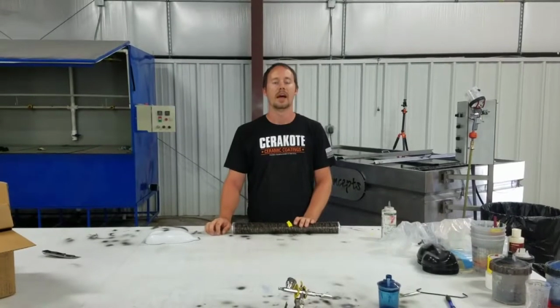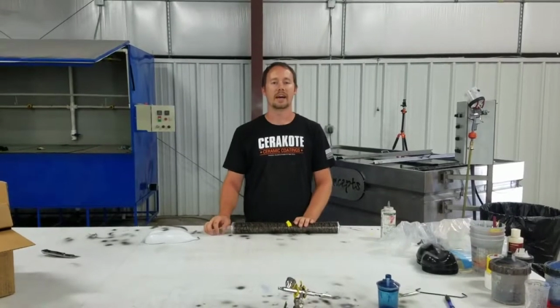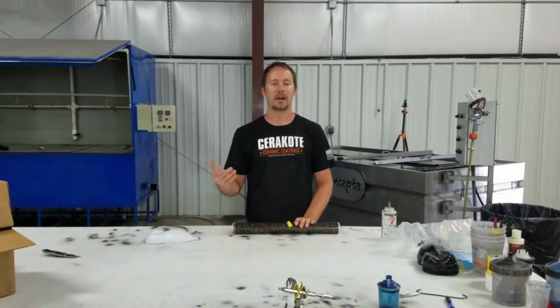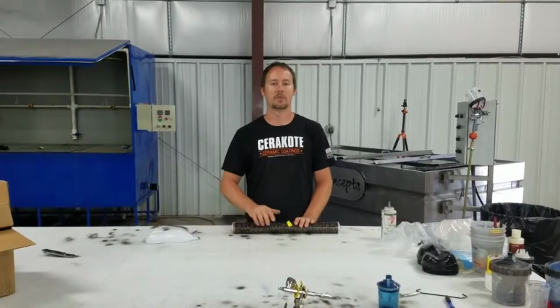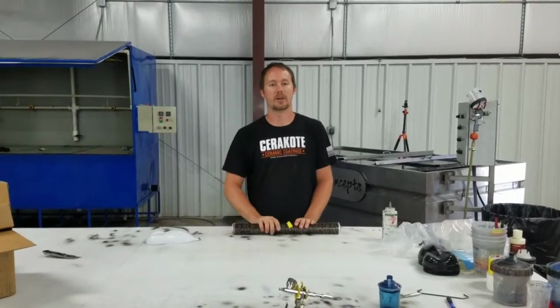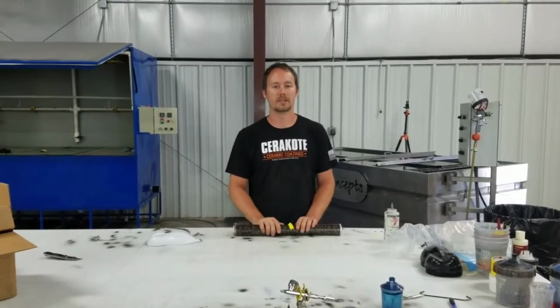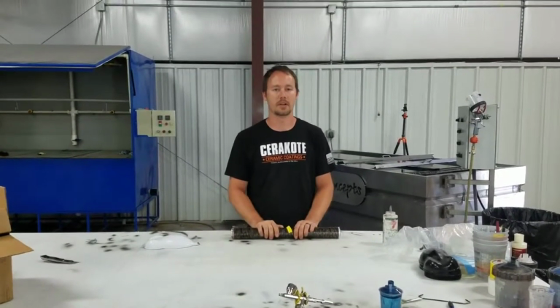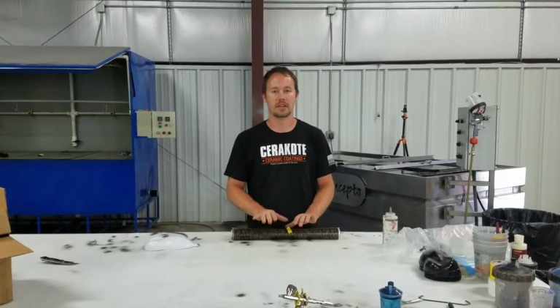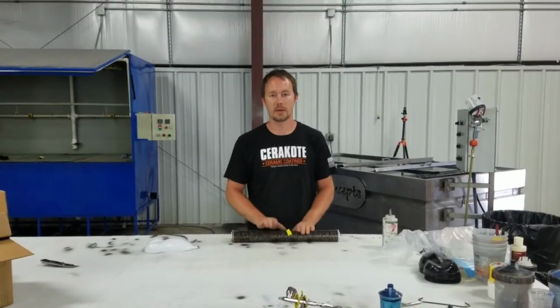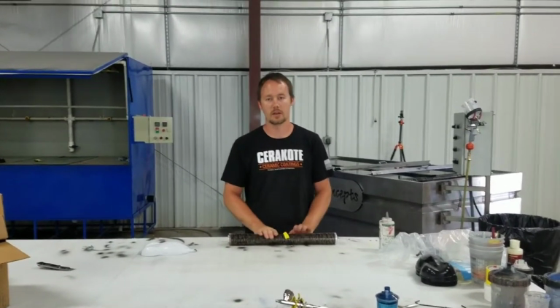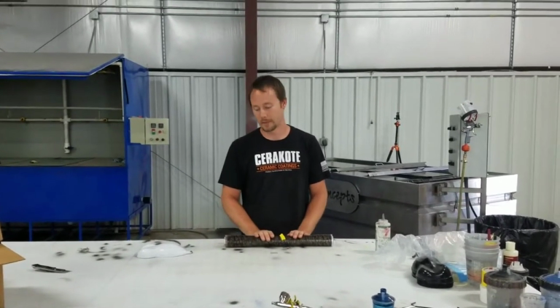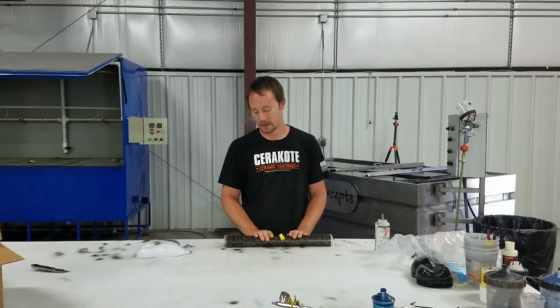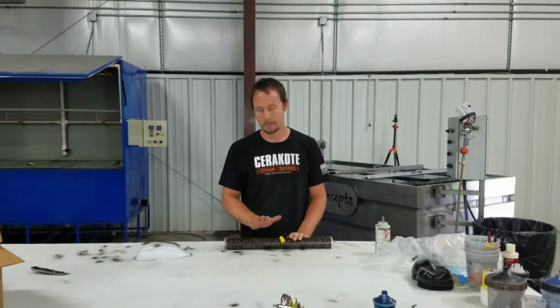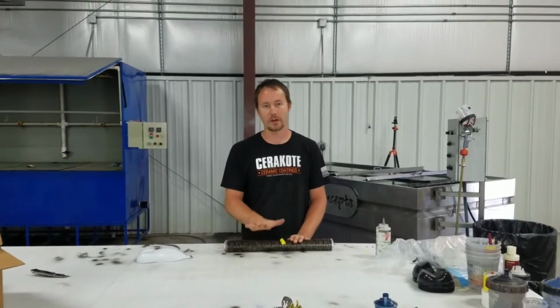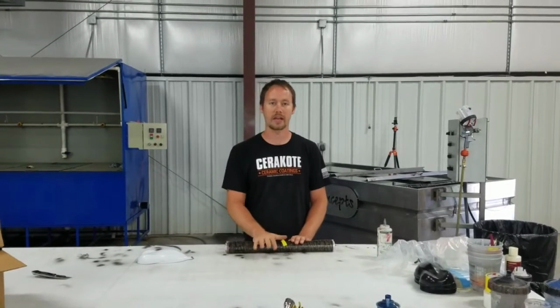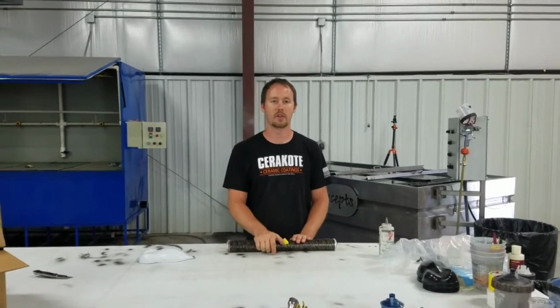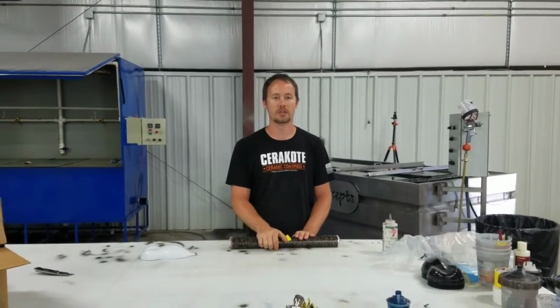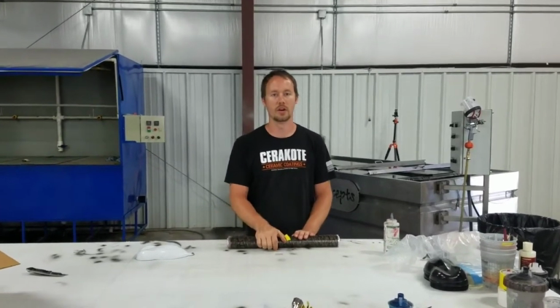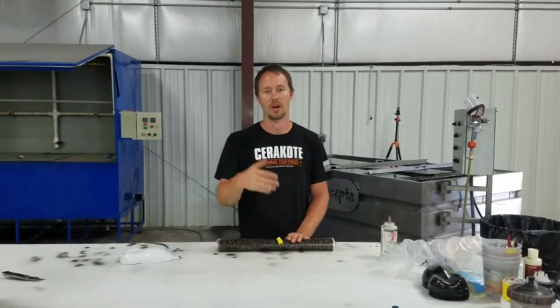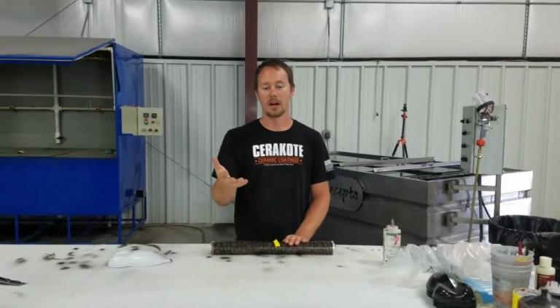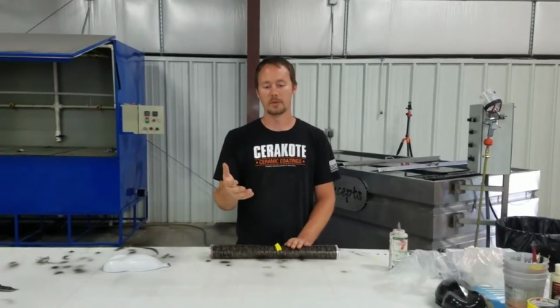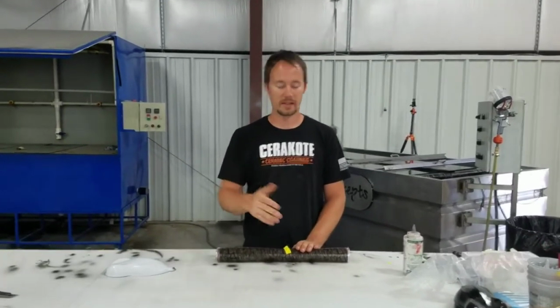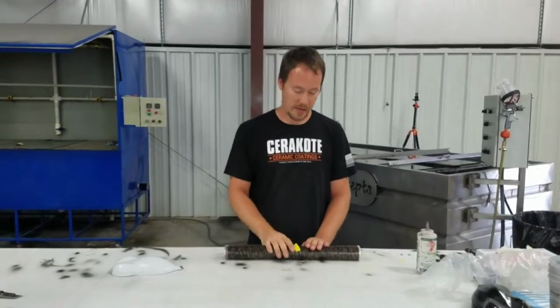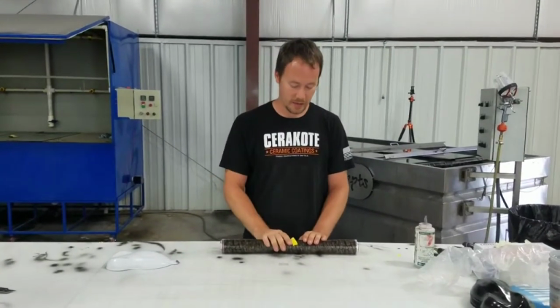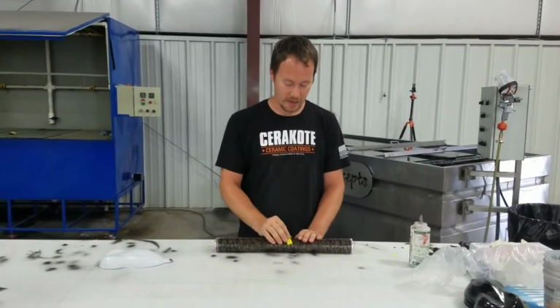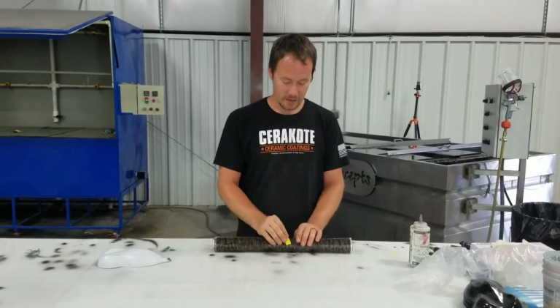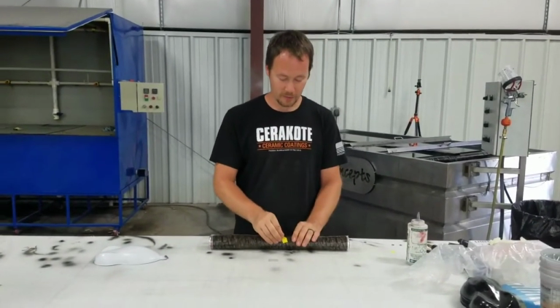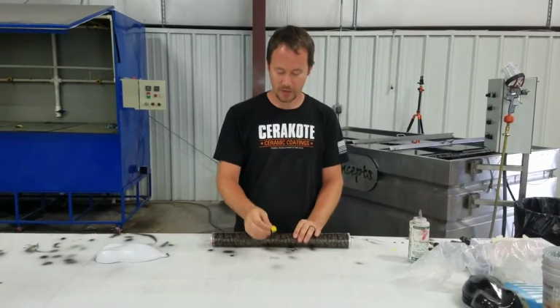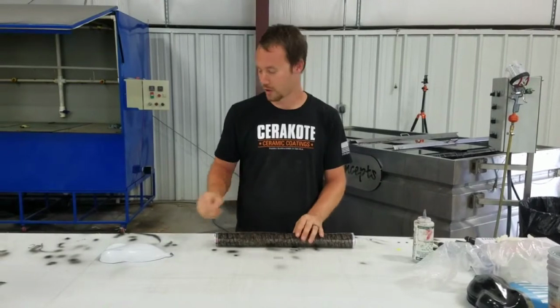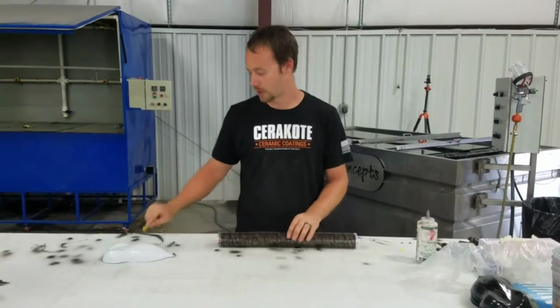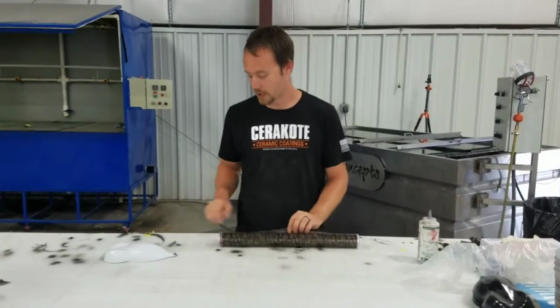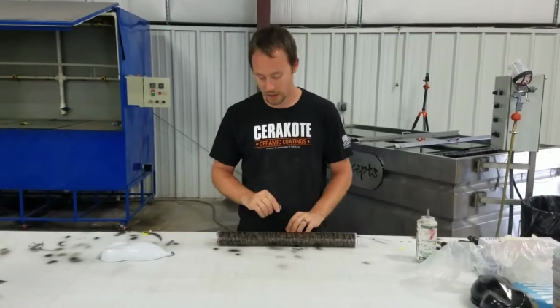Hey guys, Brian here from Liquid Concepts. So today we're going to talk a little bit about some bark camouflage. A lot of people have been asking about it and I figured we'd go ahead and shoot a quick video on it.